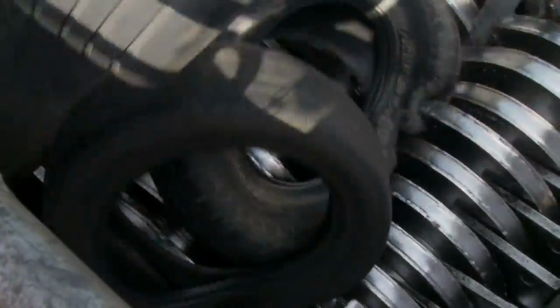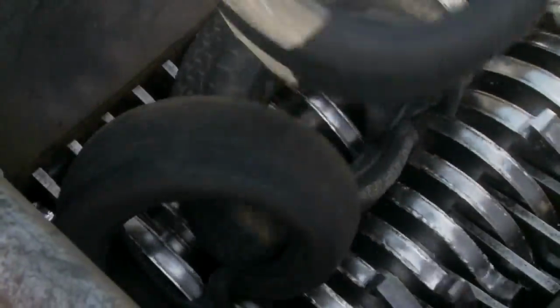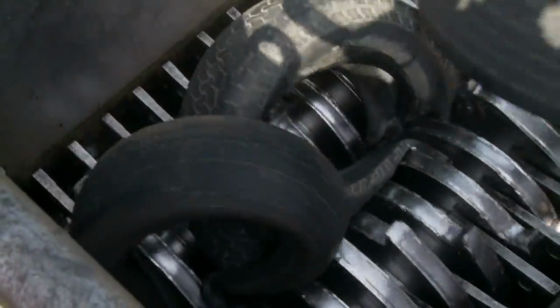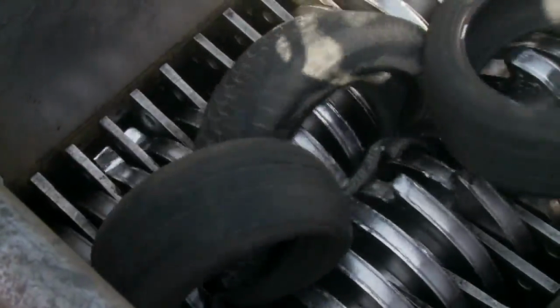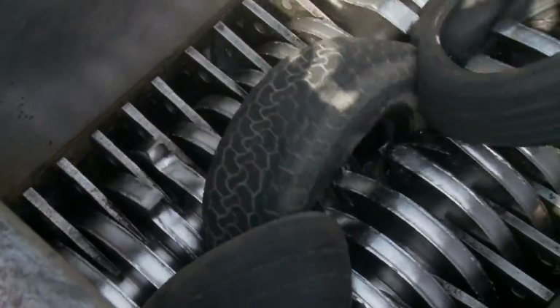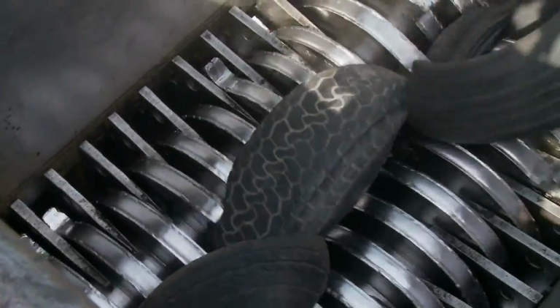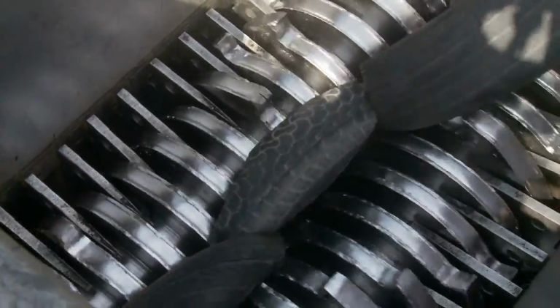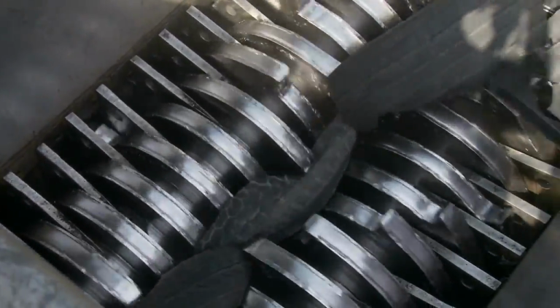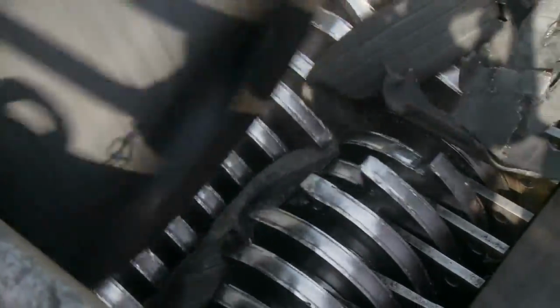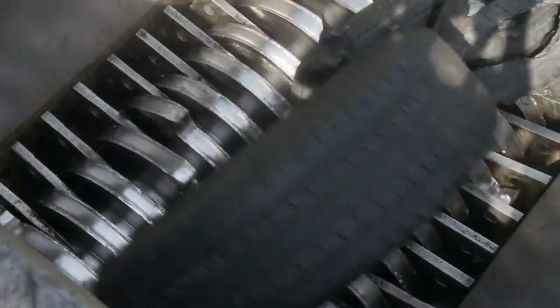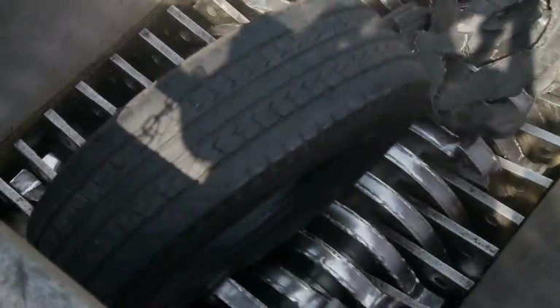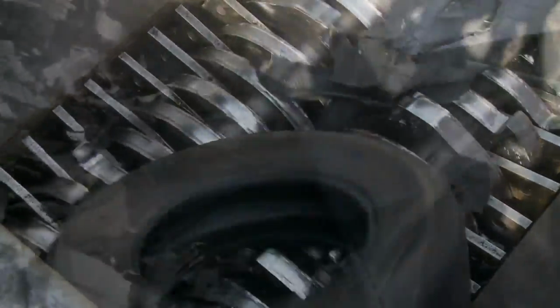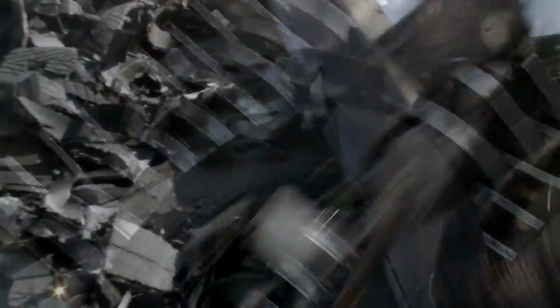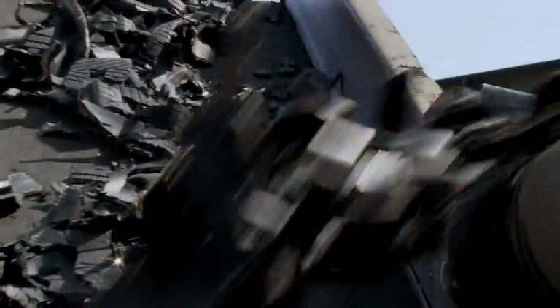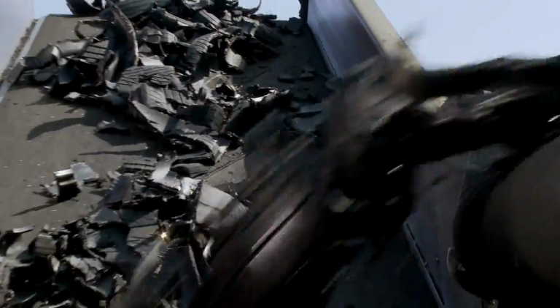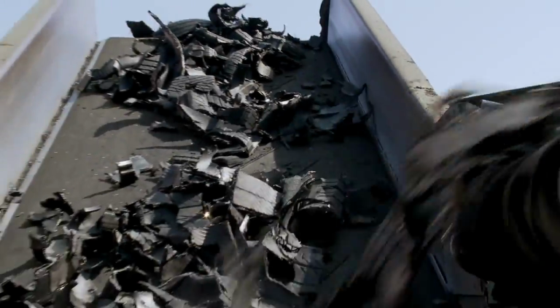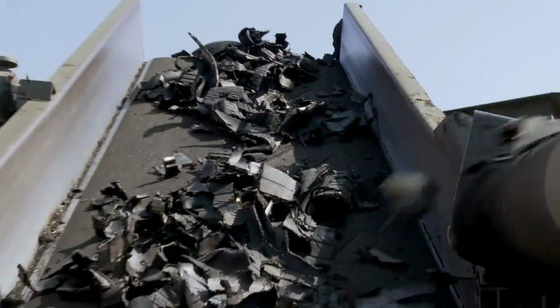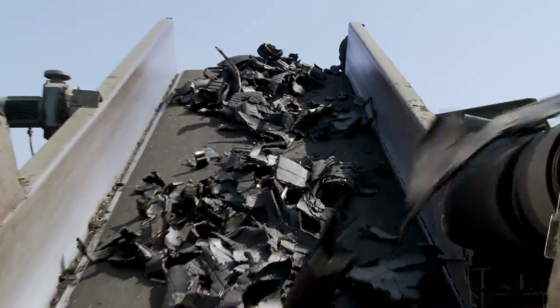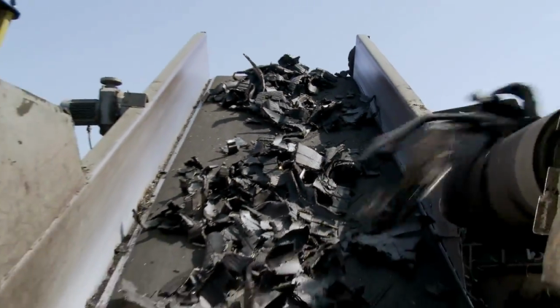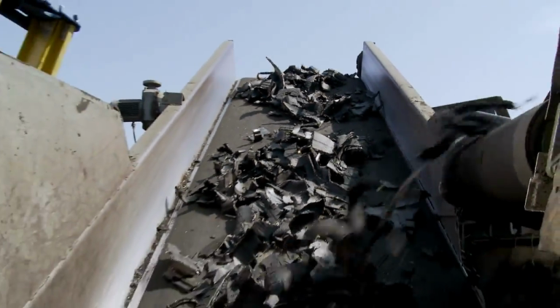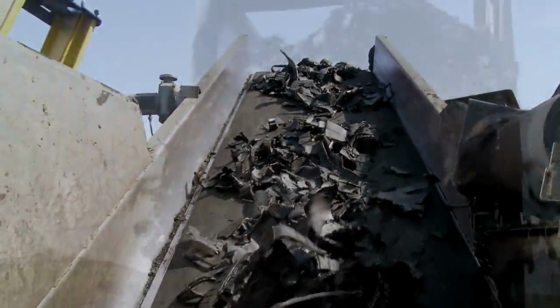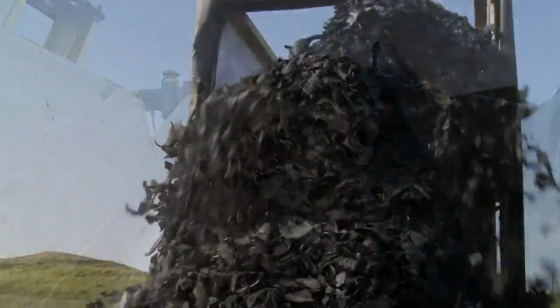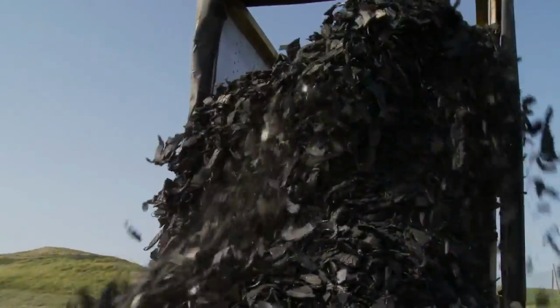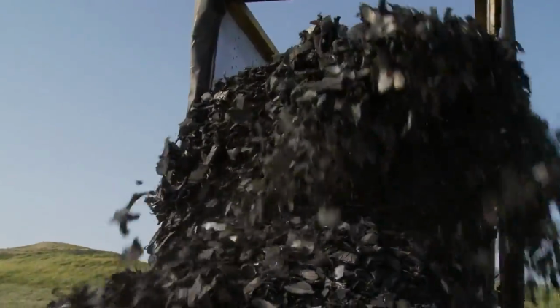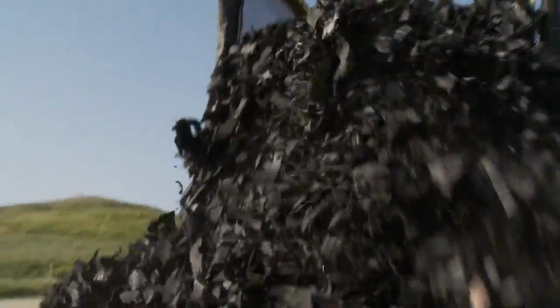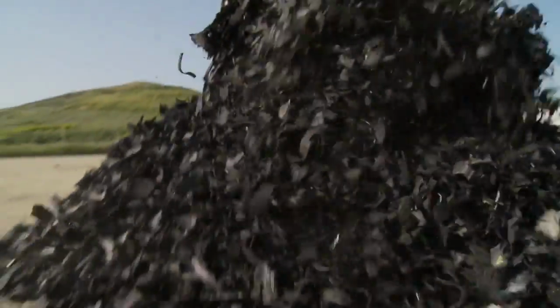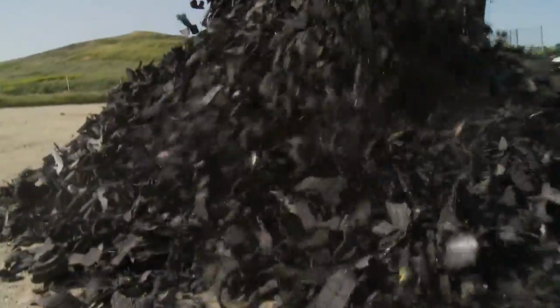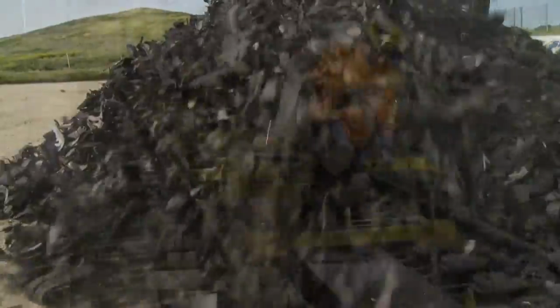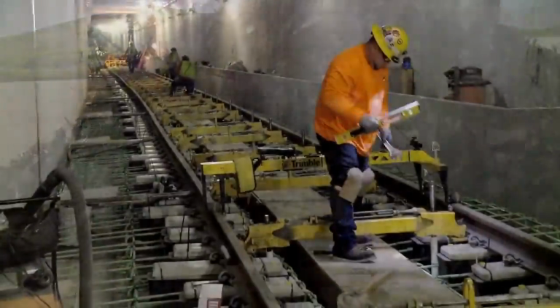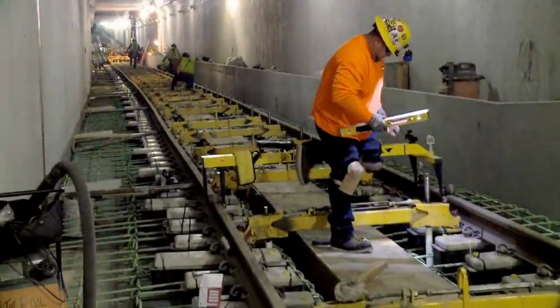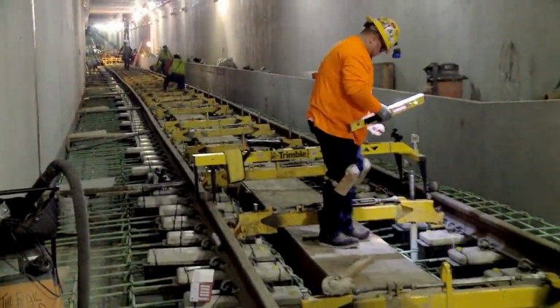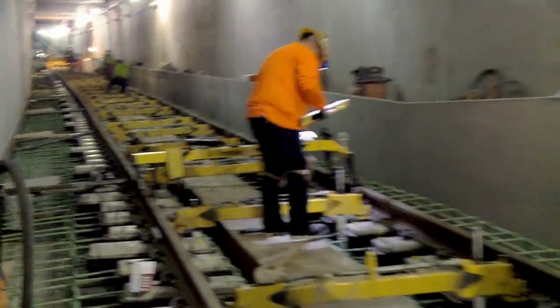TDA is made from shredded waste tires — millions and millions of them. These small pieces of rubber tires have many incredible uses in a variety of civil engineering applications.